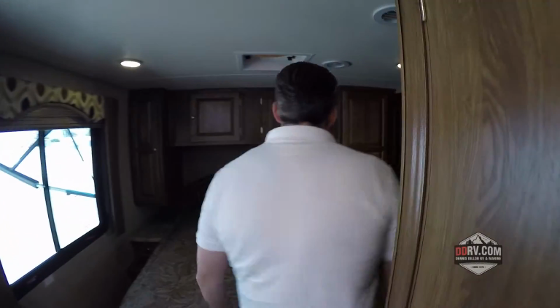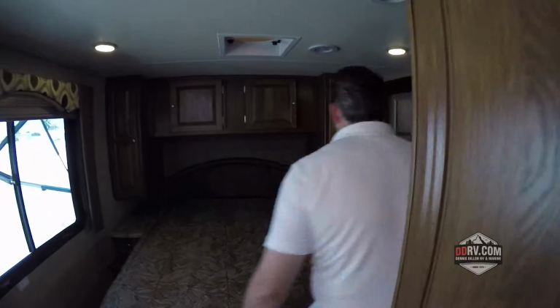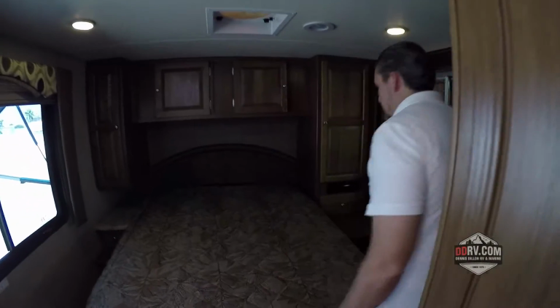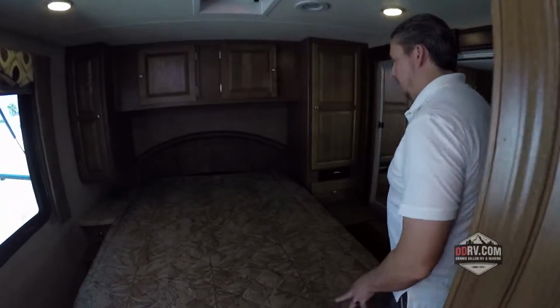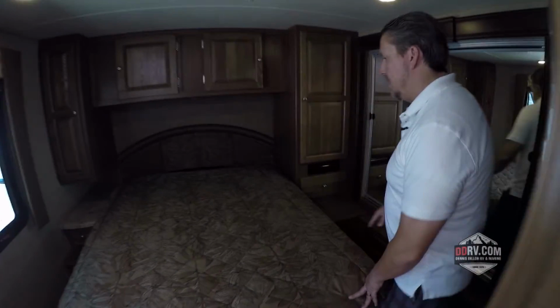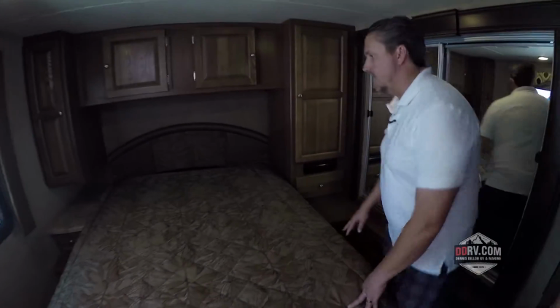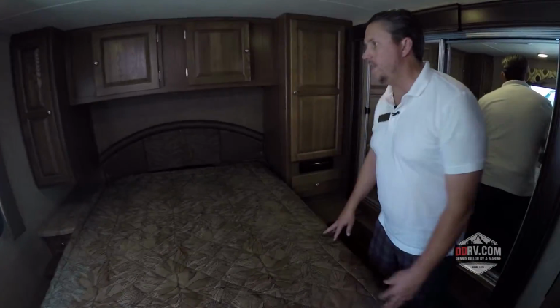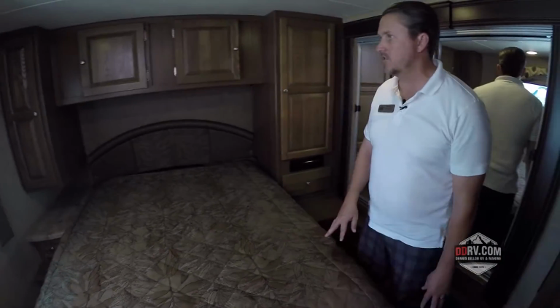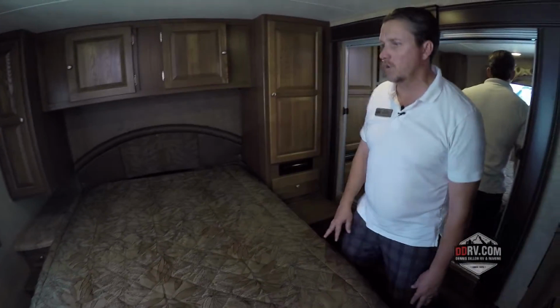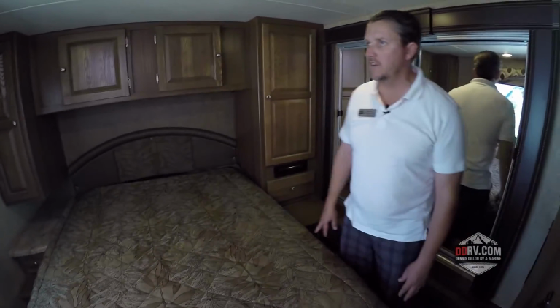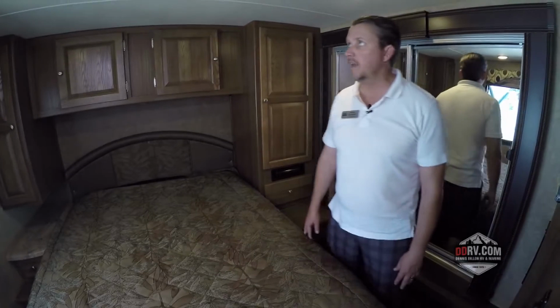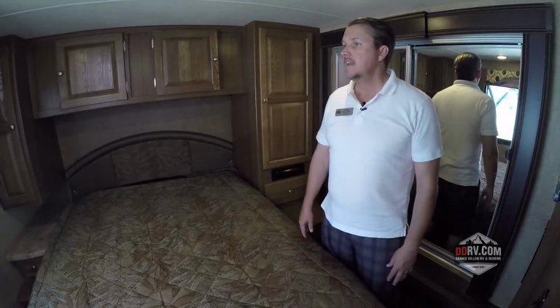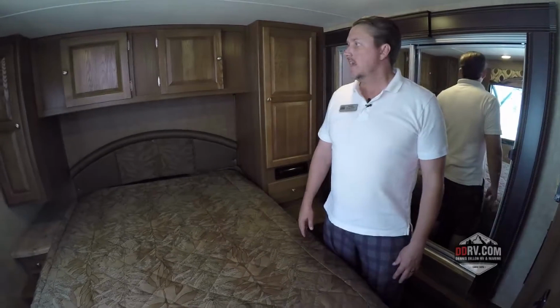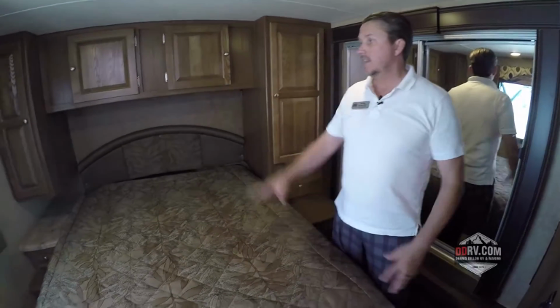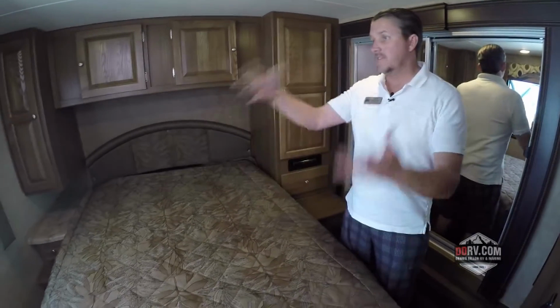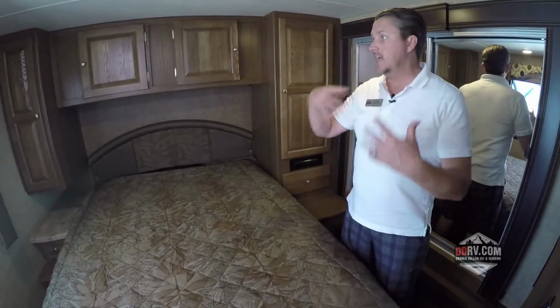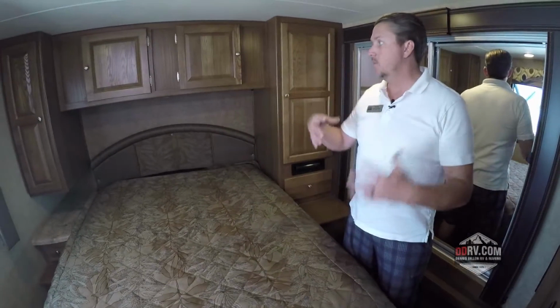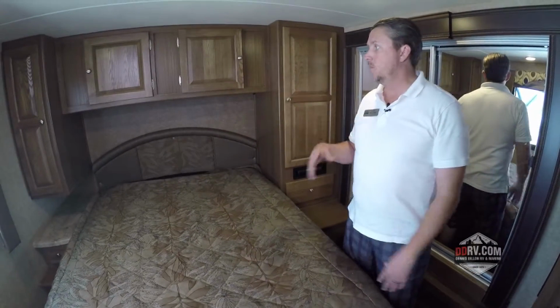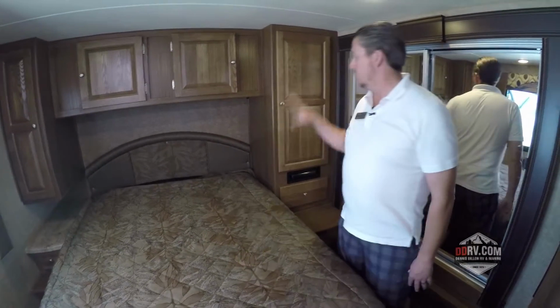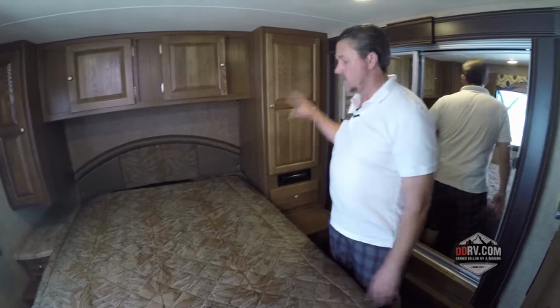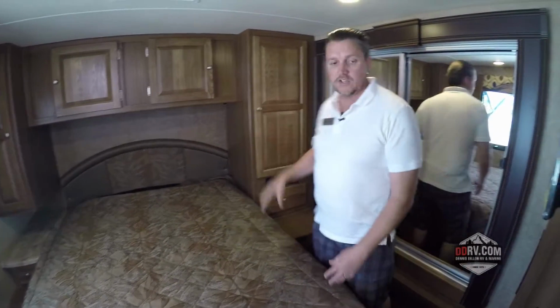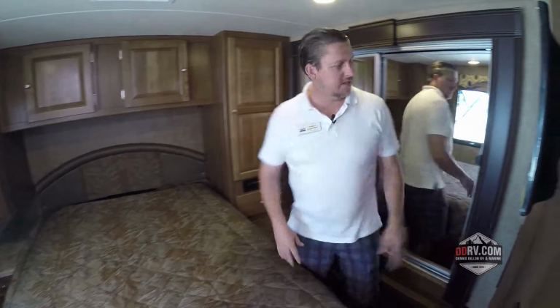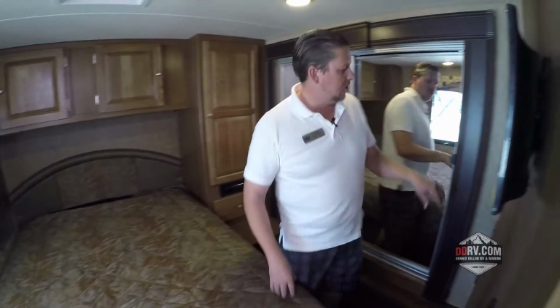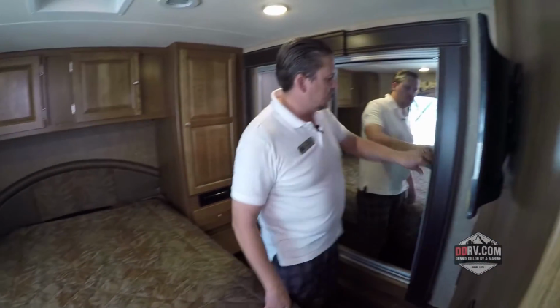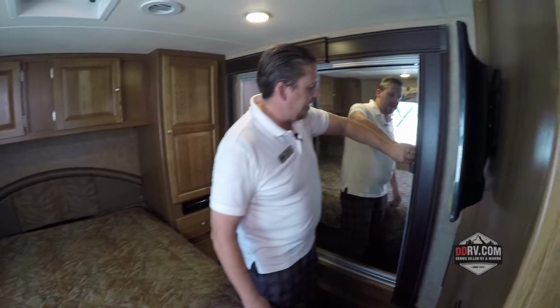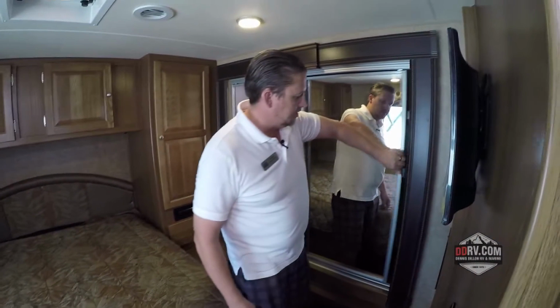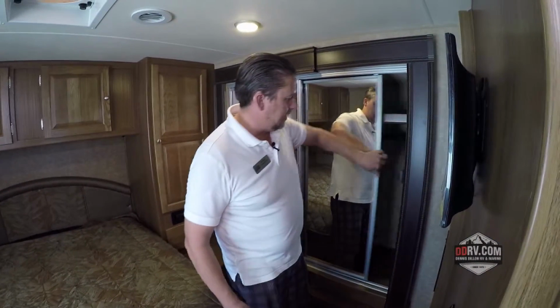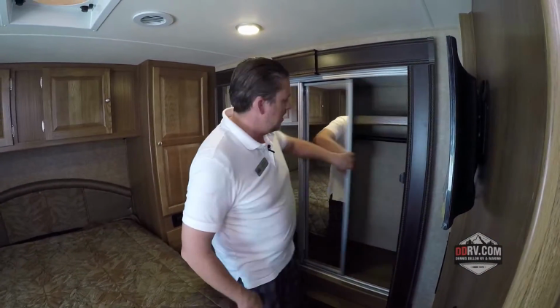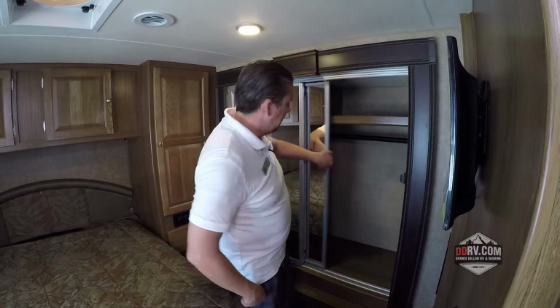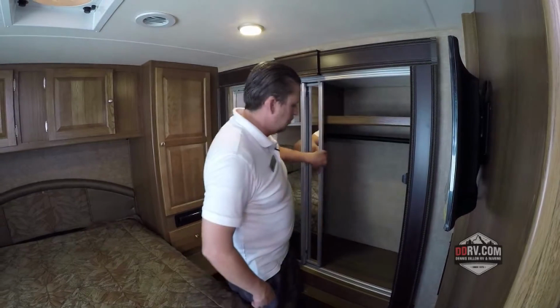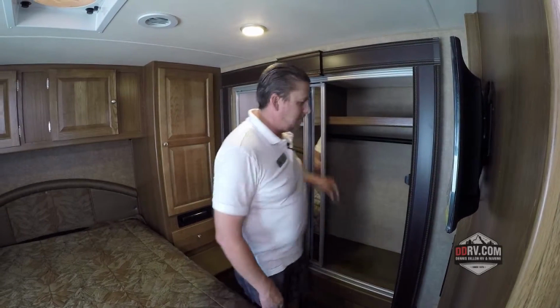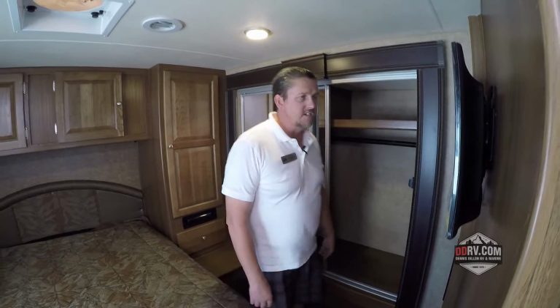Coming towards the back you've got this queen-size bed. There's actually storage underneath the bed. Lots of light coming in with the big windows, lots of closet space, and this huge slide-out closet right here. Lots of room for everything you need.